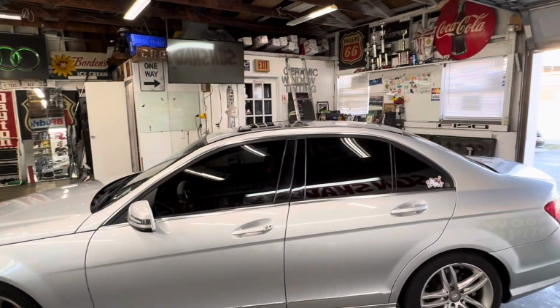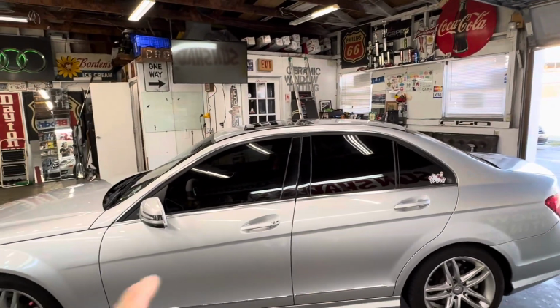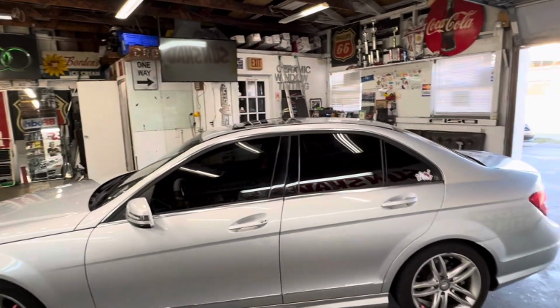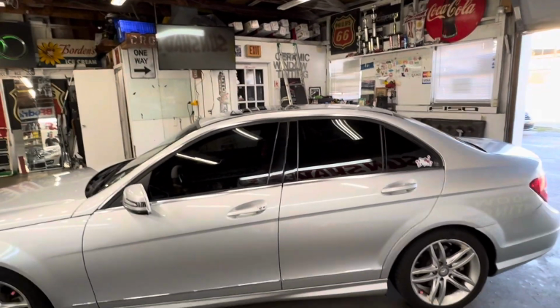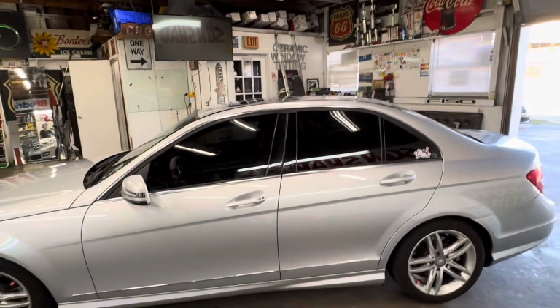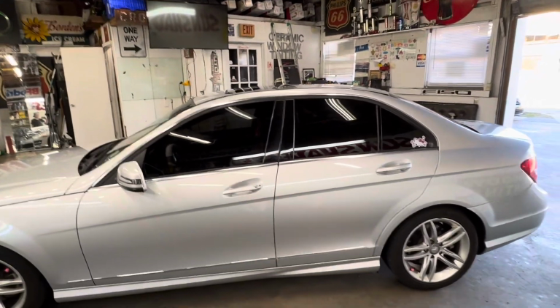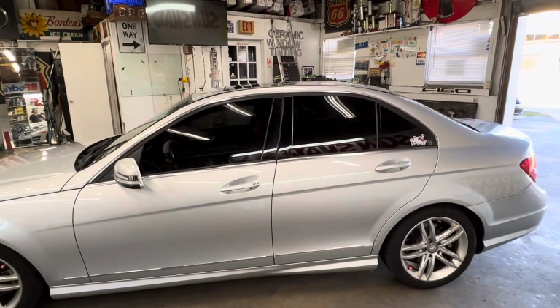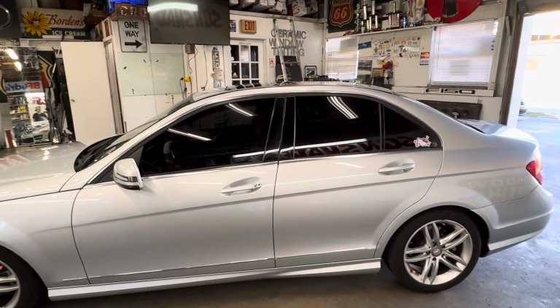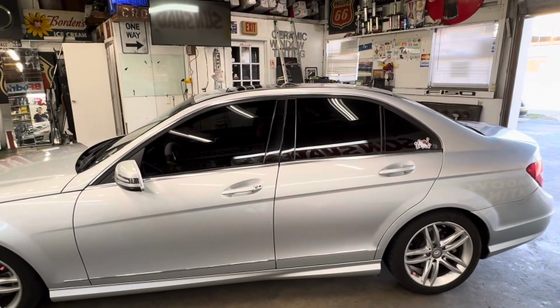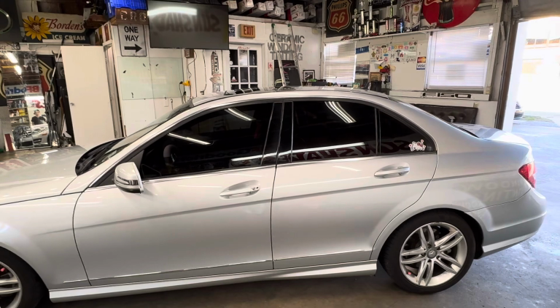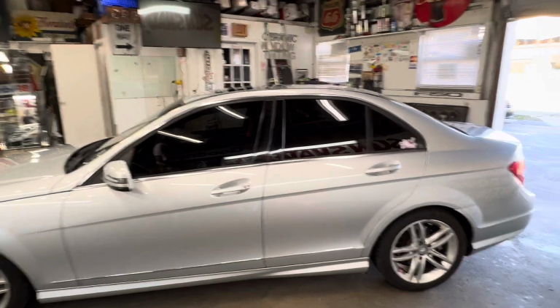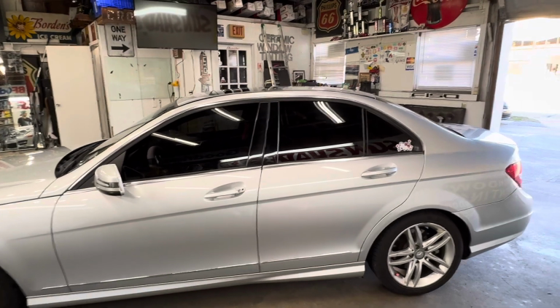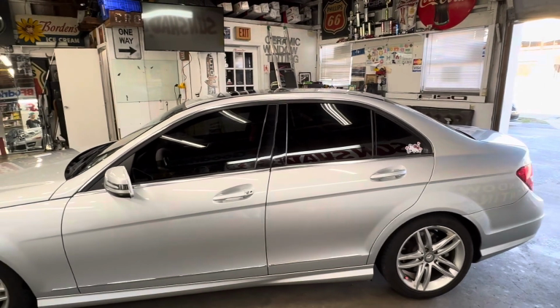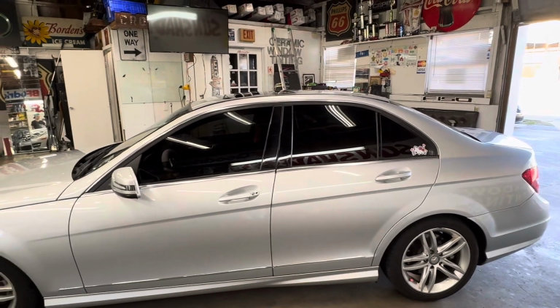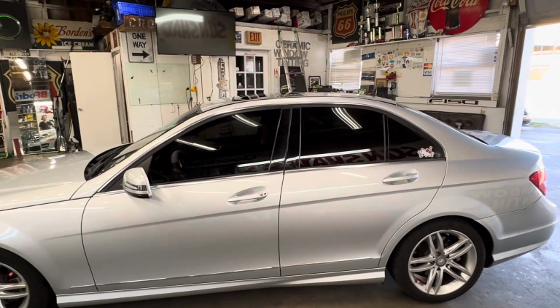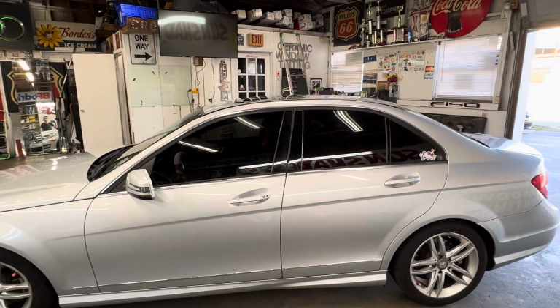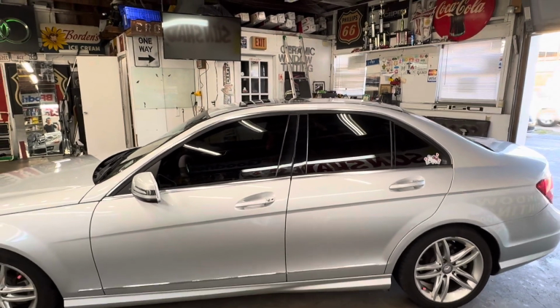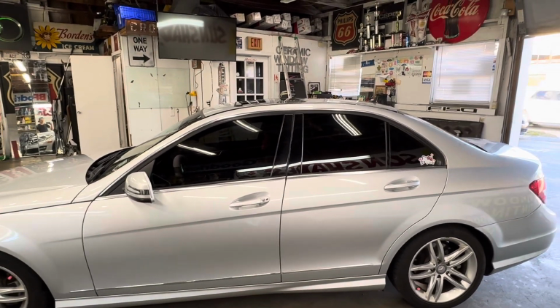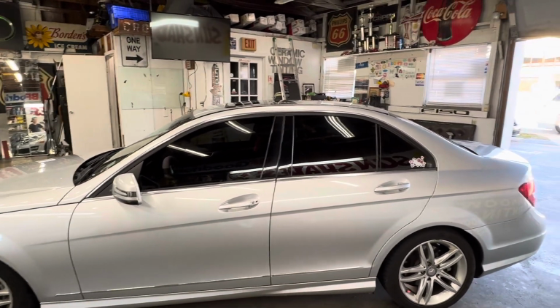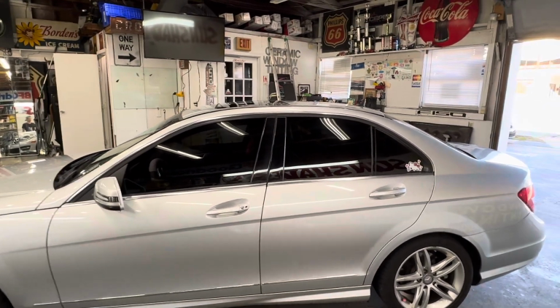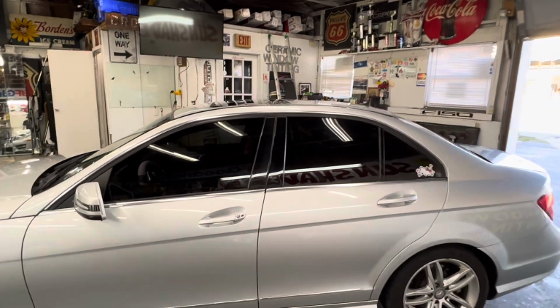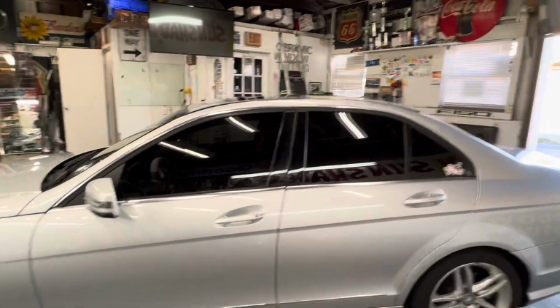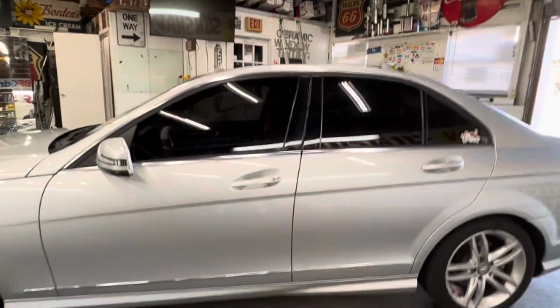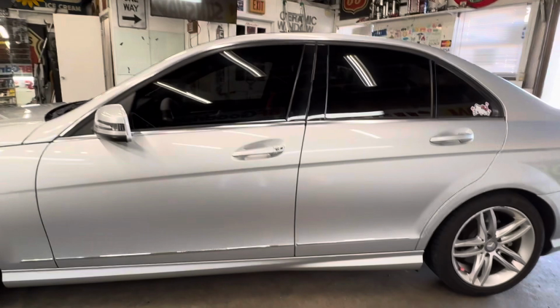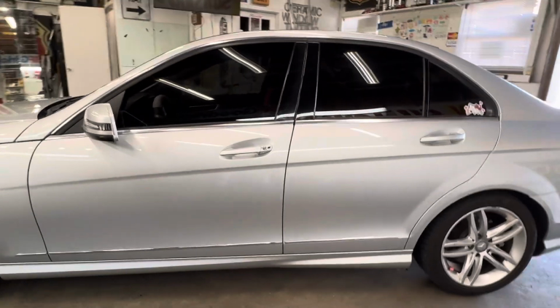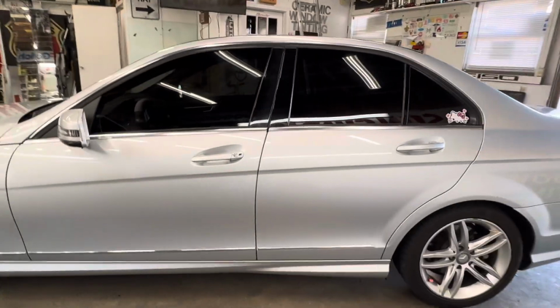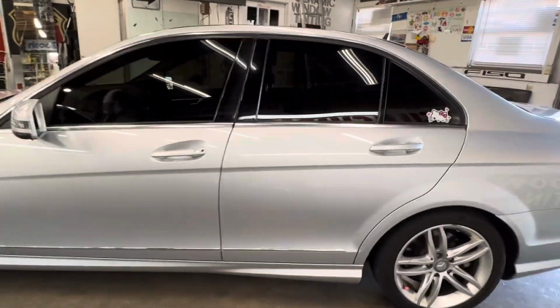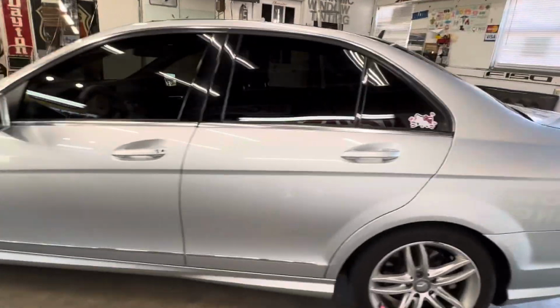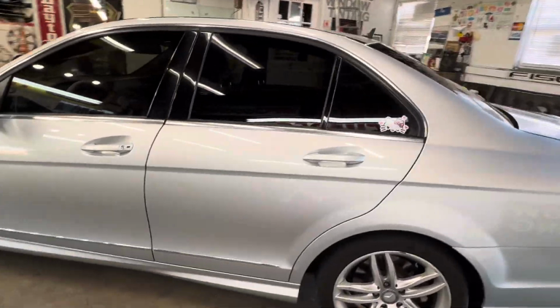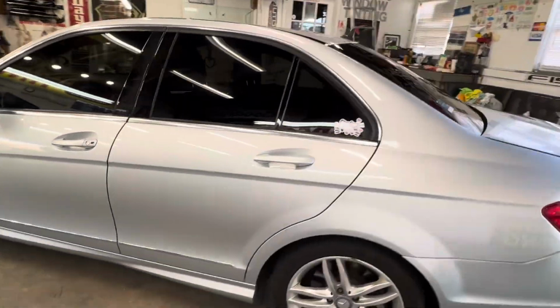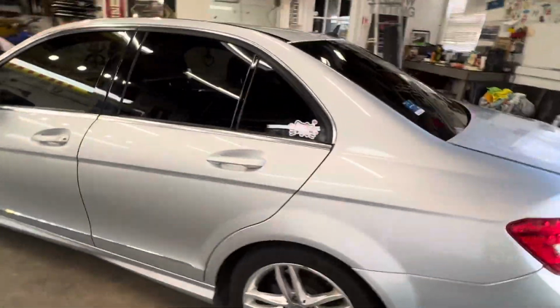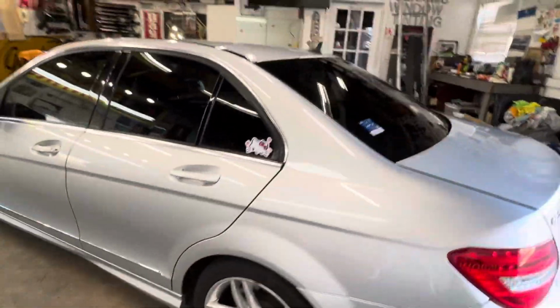20% all the way around with black interior on this Mercedes C-Class. It's not super dark, it's not super light — it's just right.